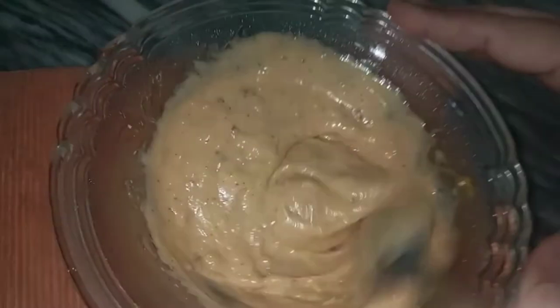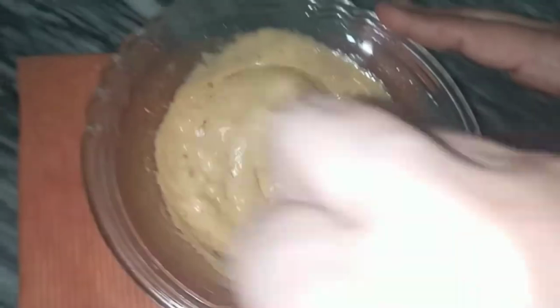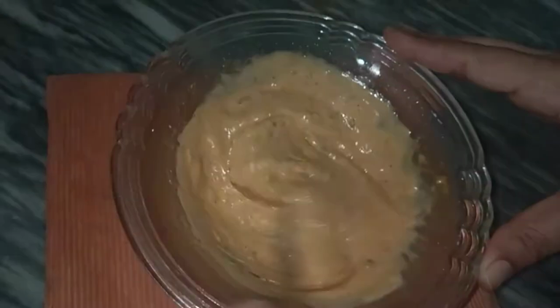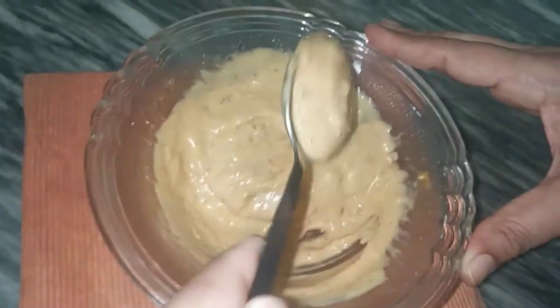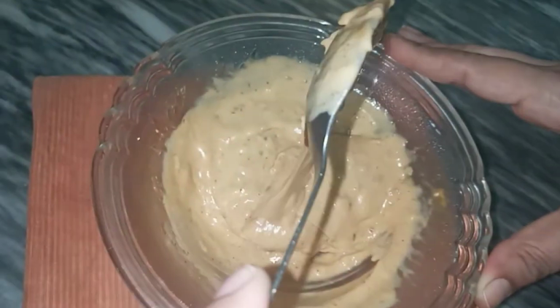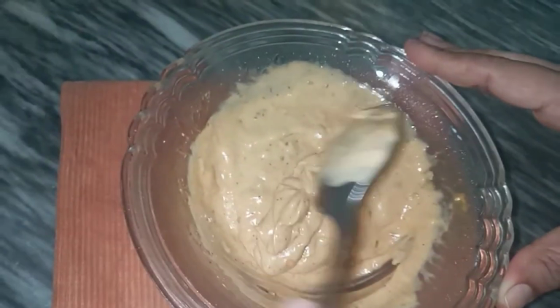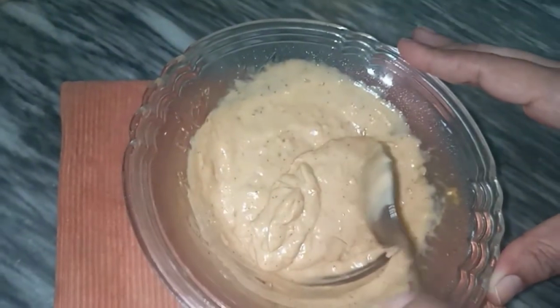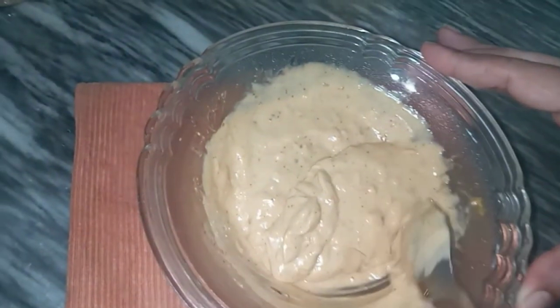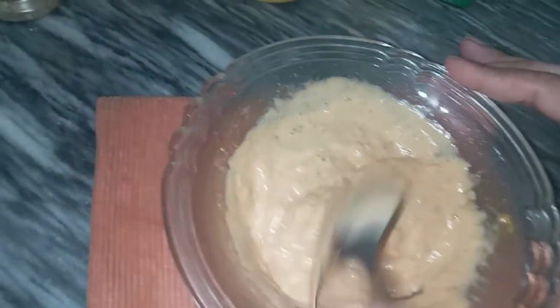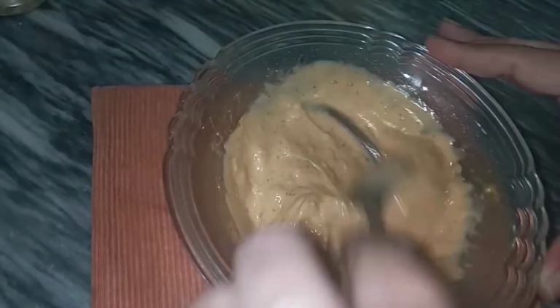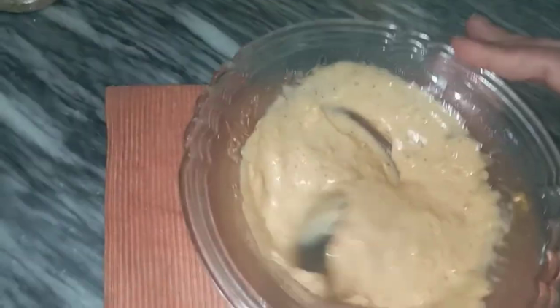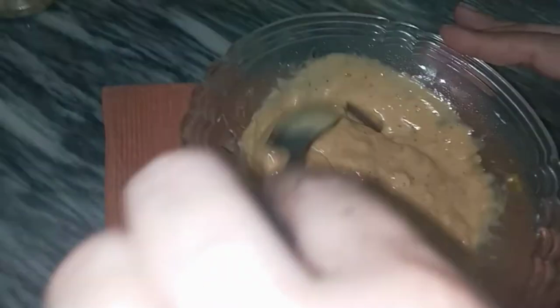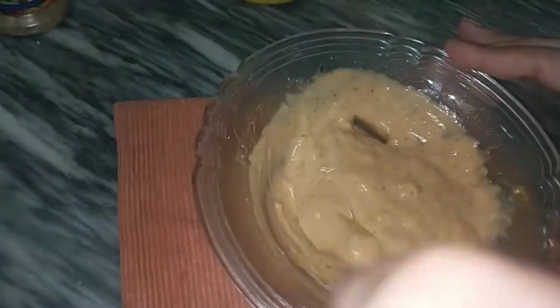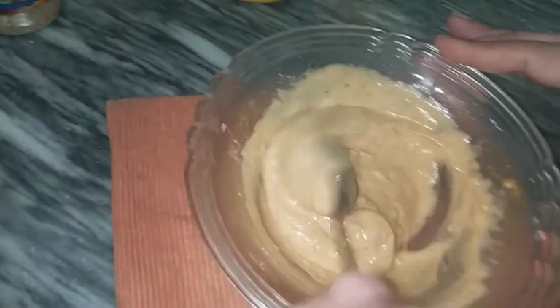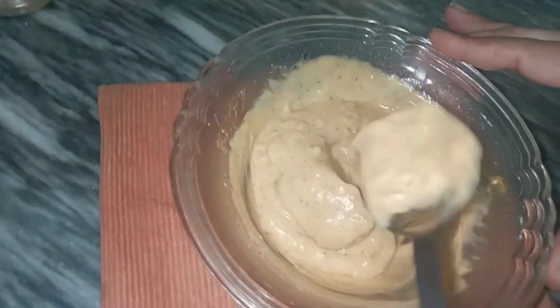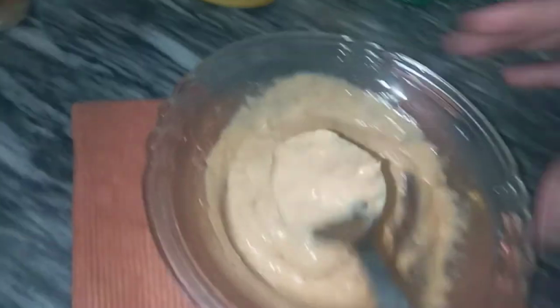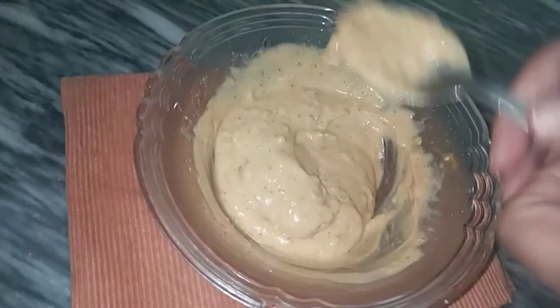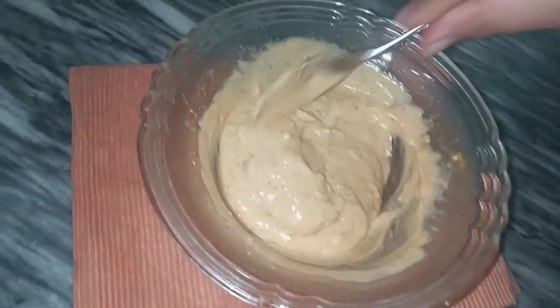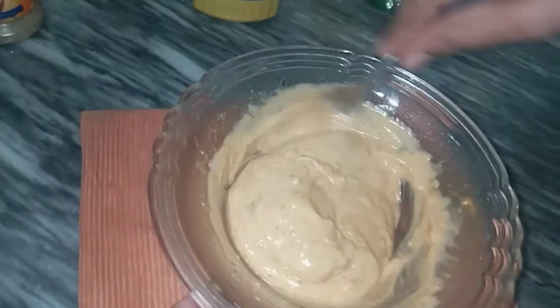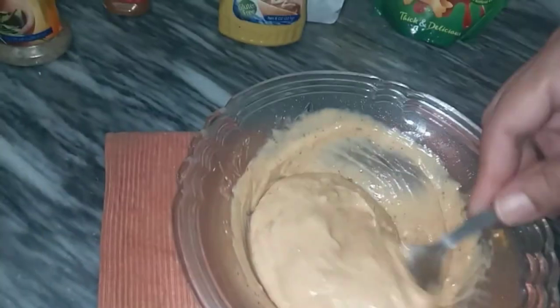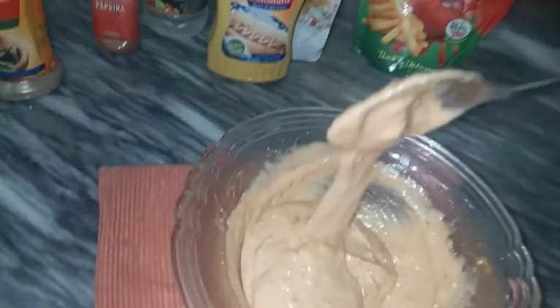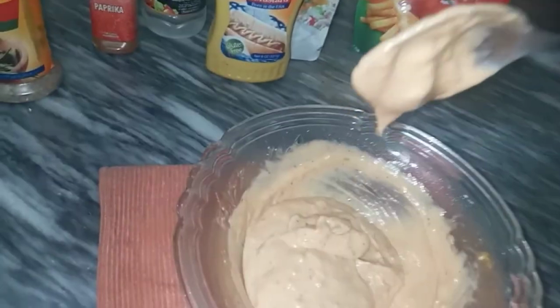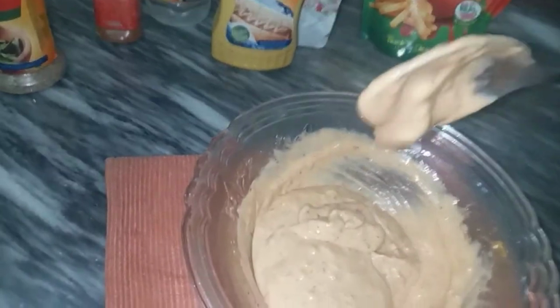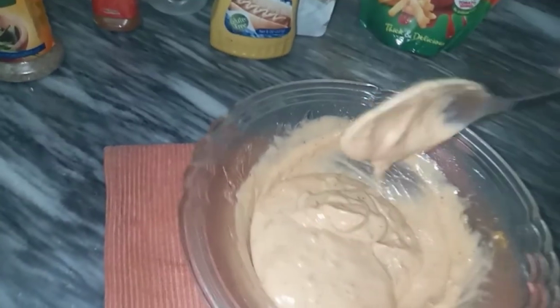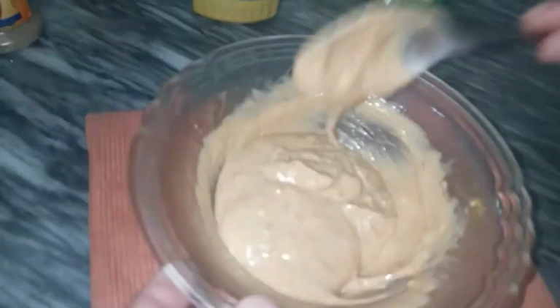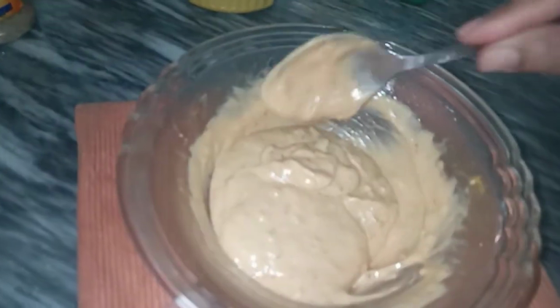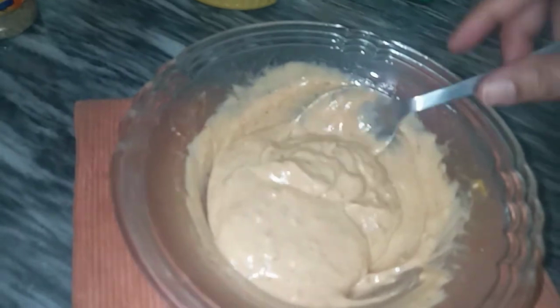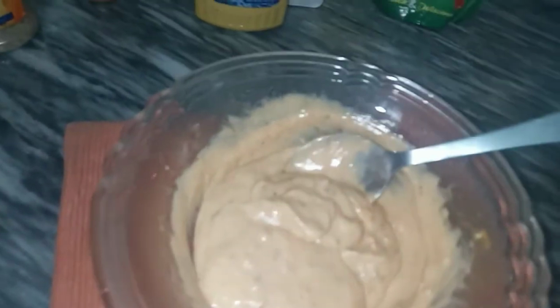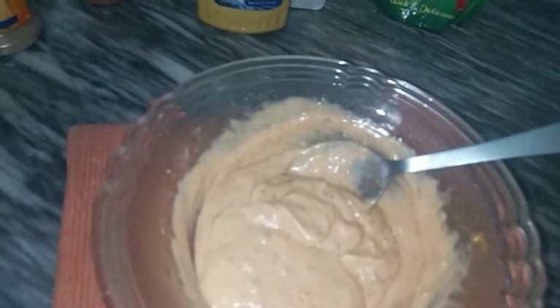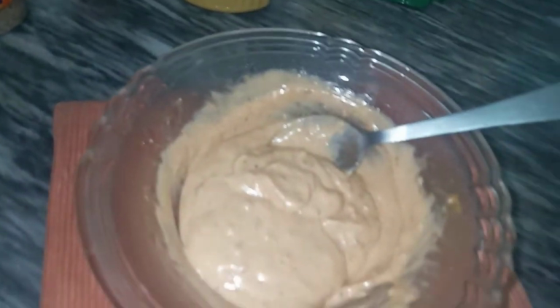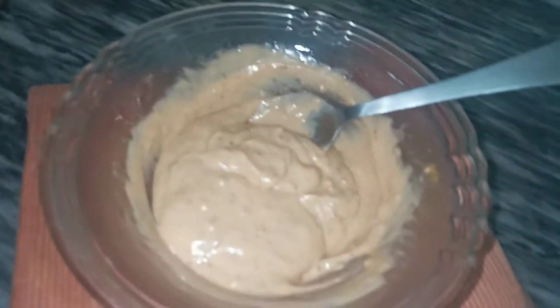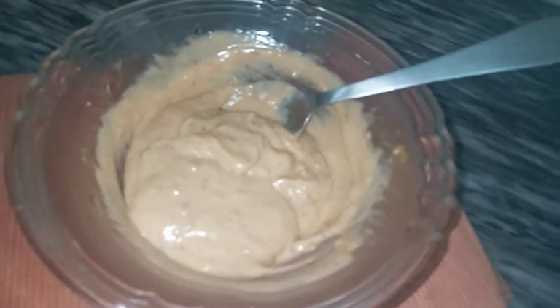This is the final look and texture of the sauce.